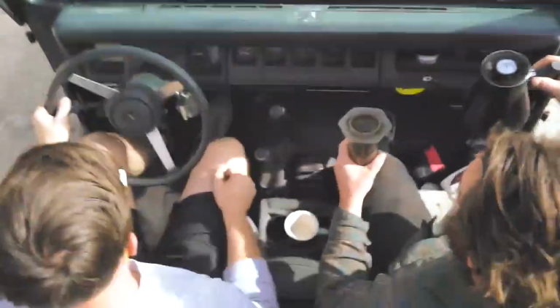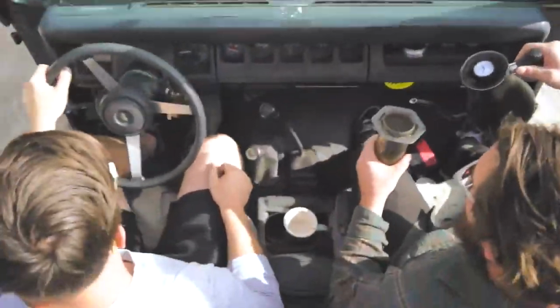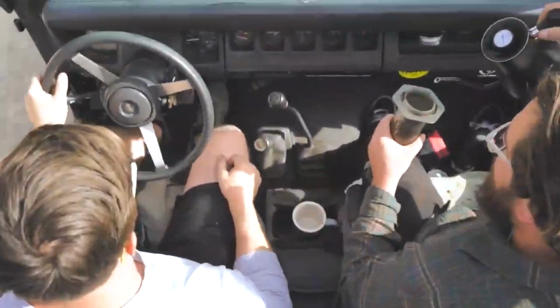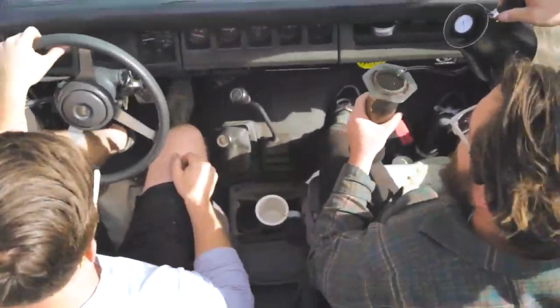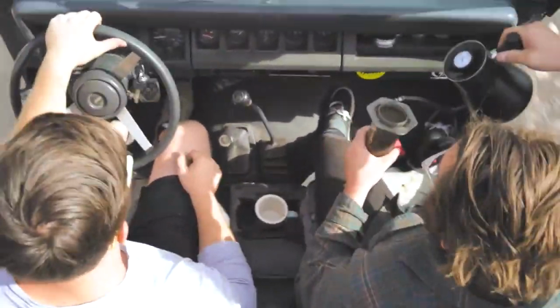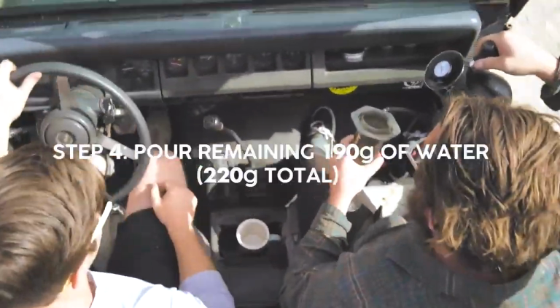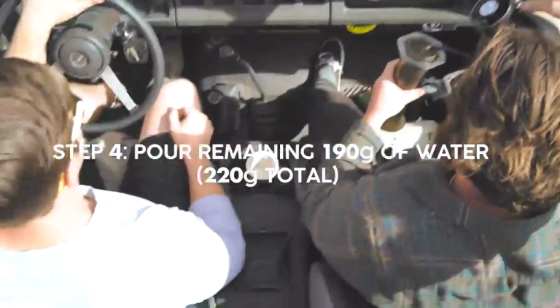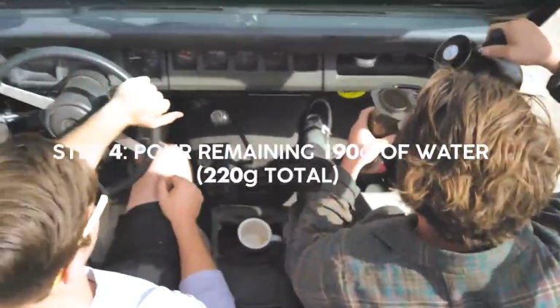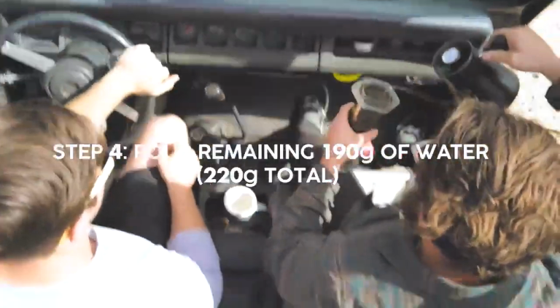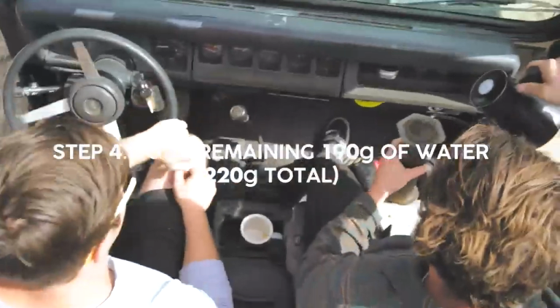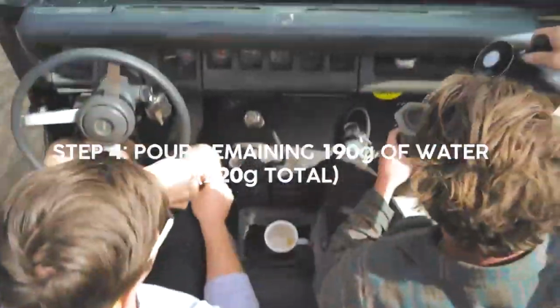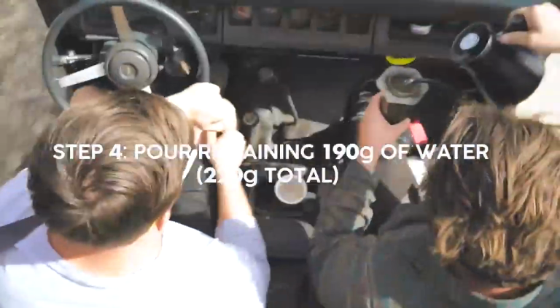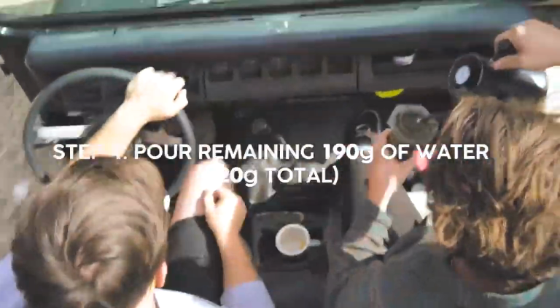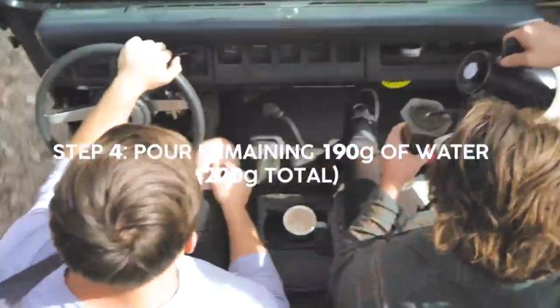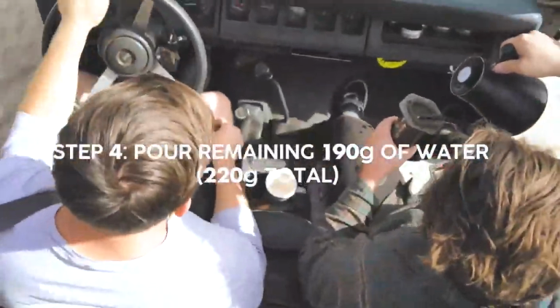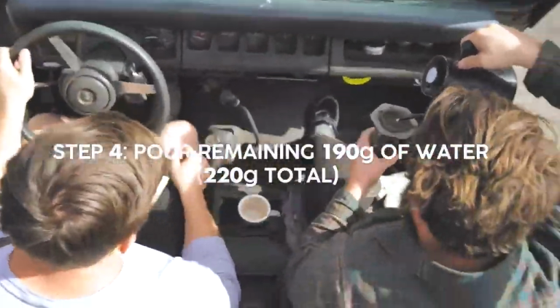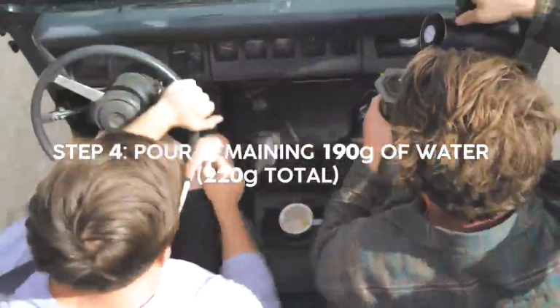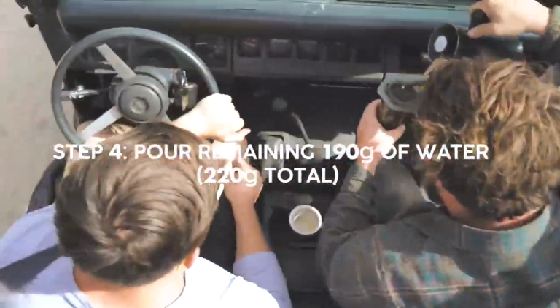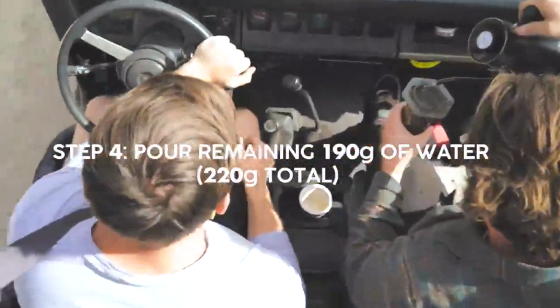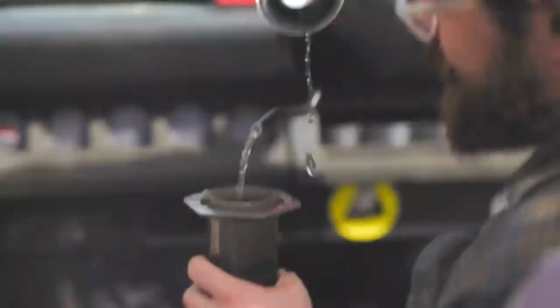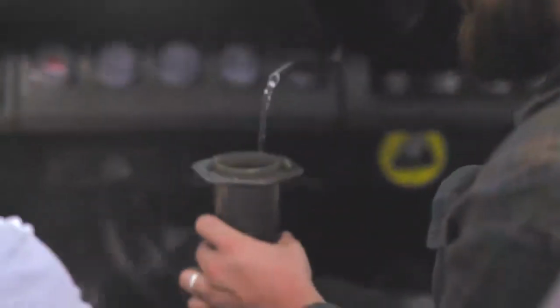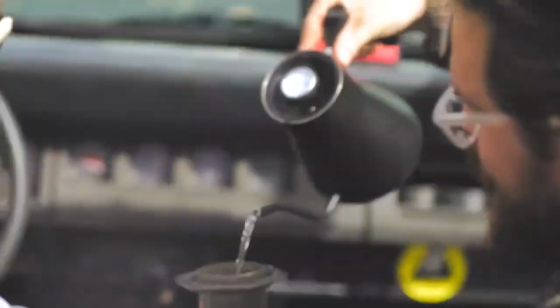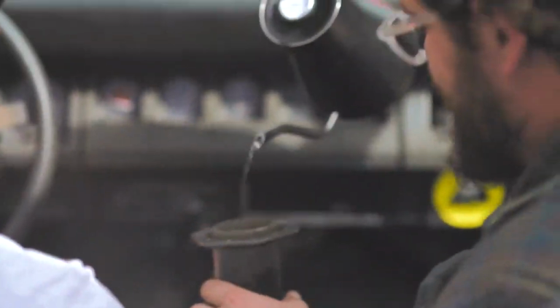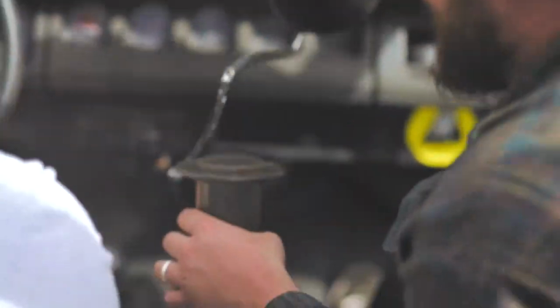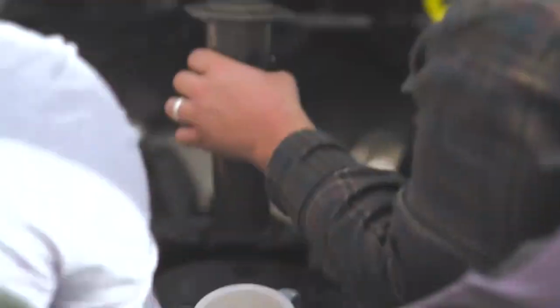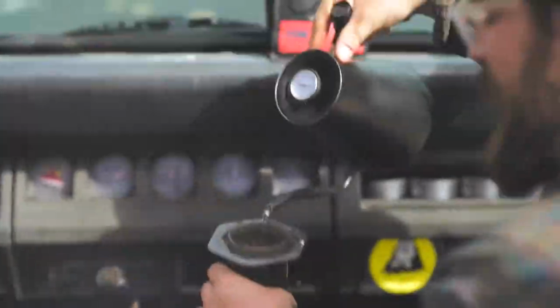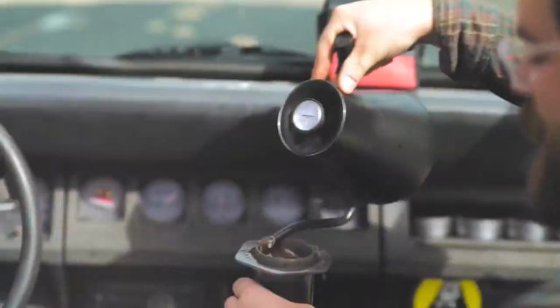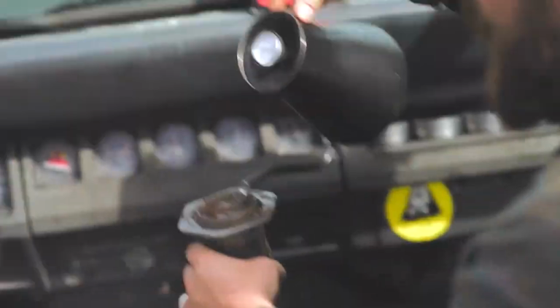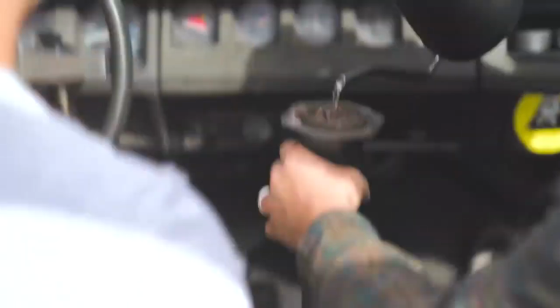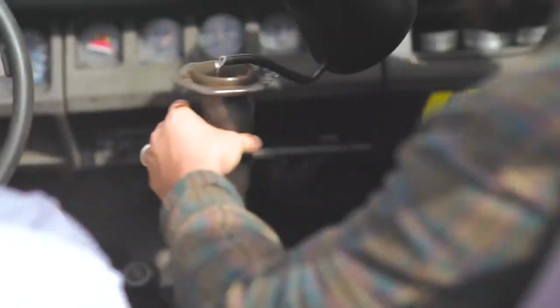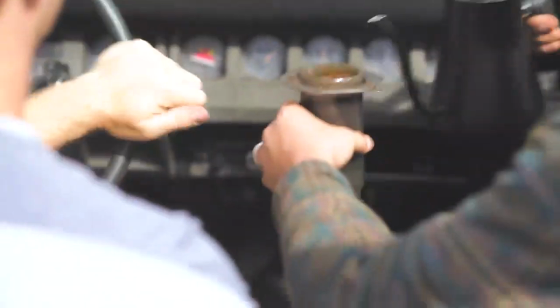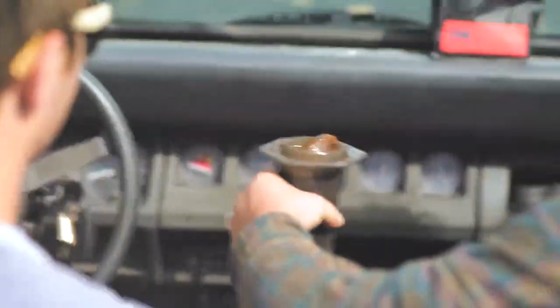Now that our filters are wet, we're gonna add the remainder of our water, getting us up to 220 grams. Nice and careful, making sure we get all the grounds nice and wet, right up to 220.